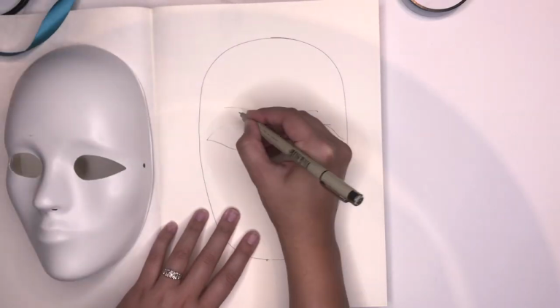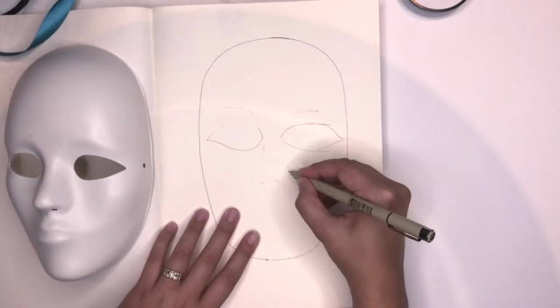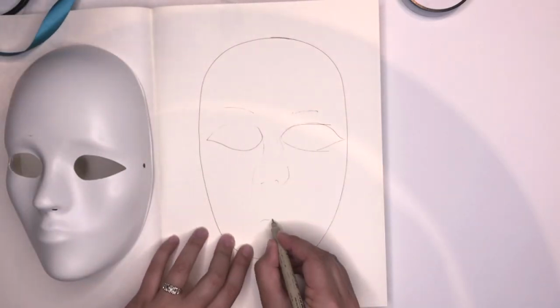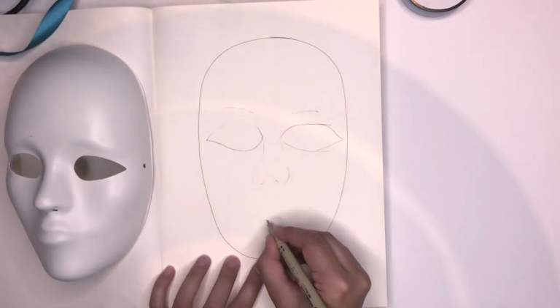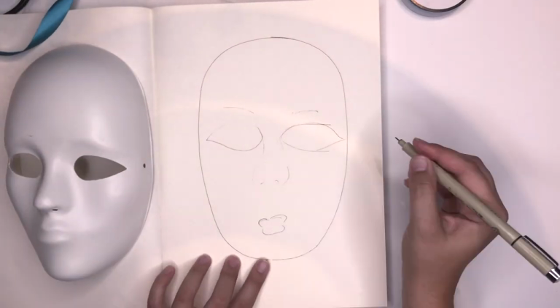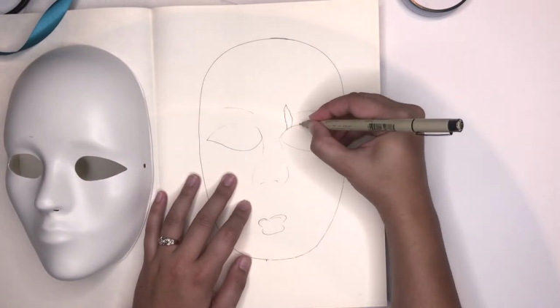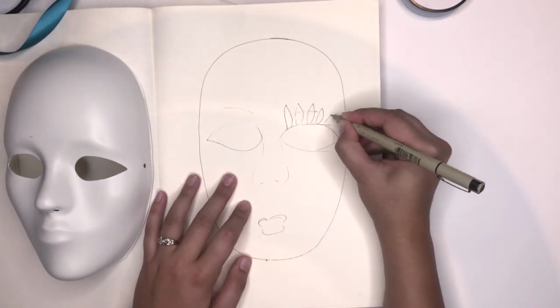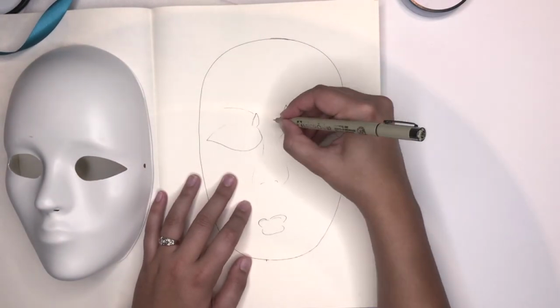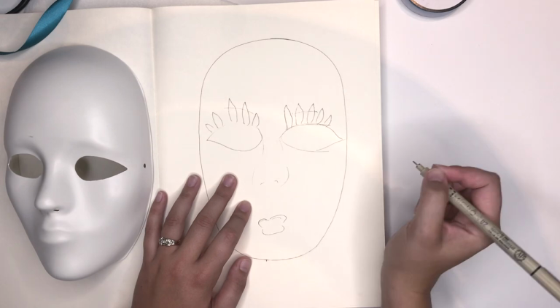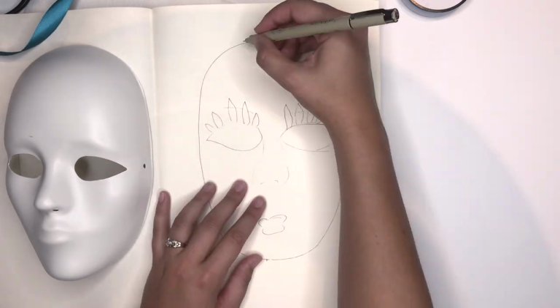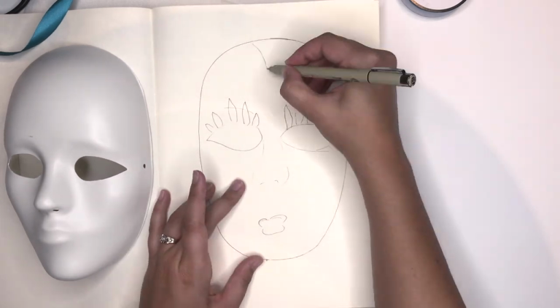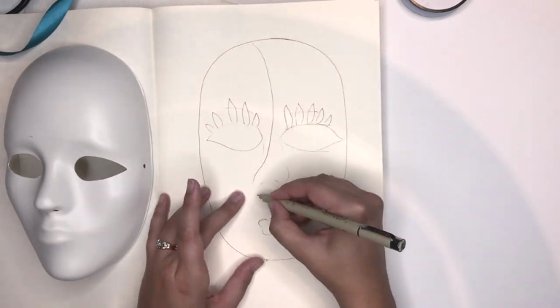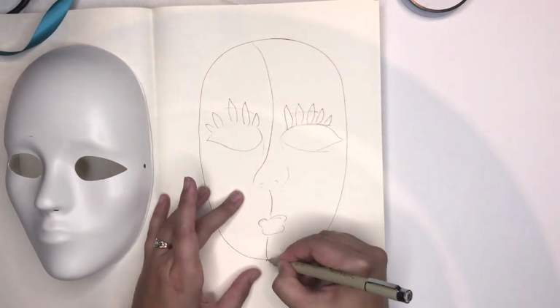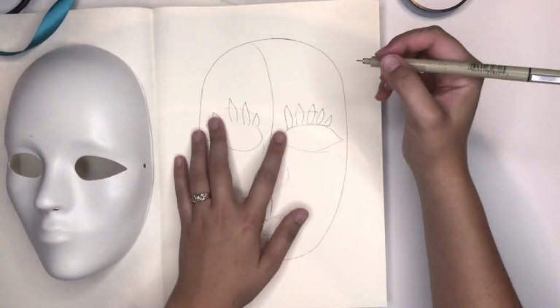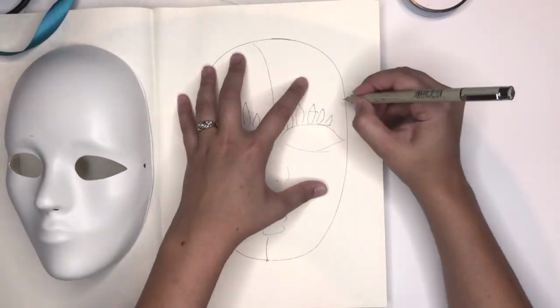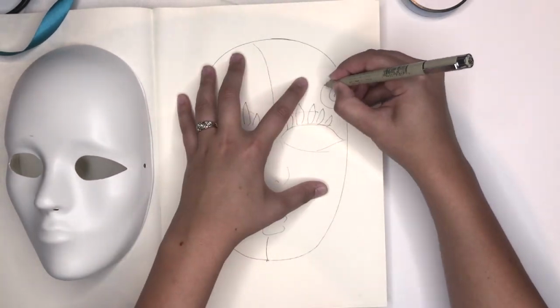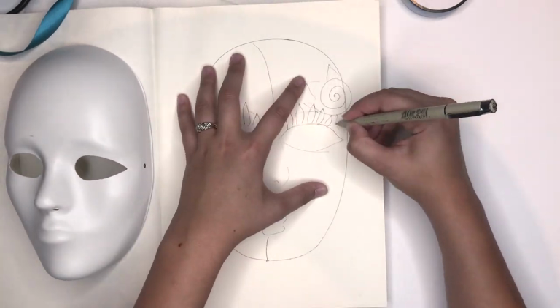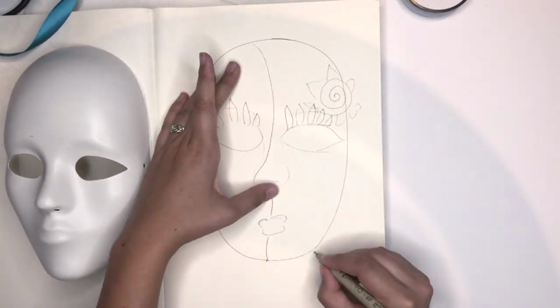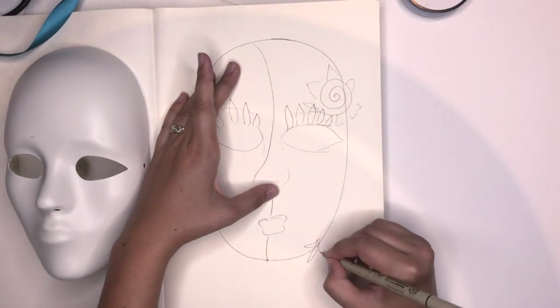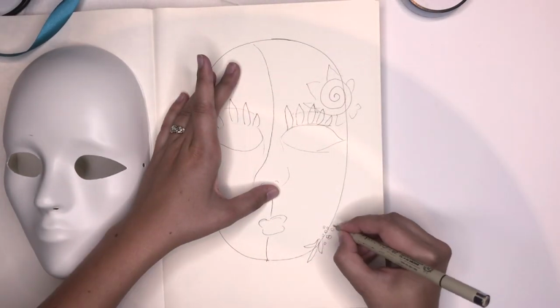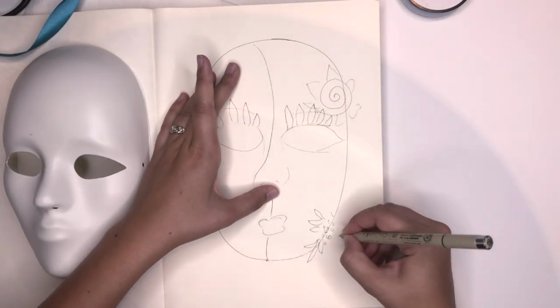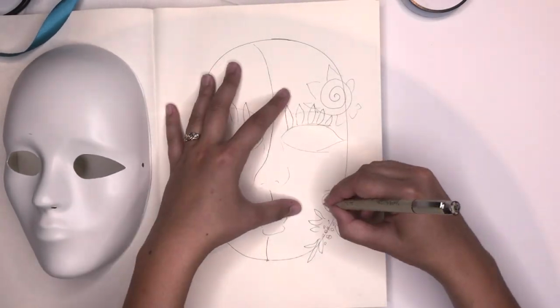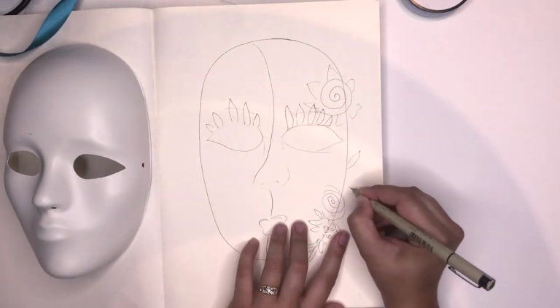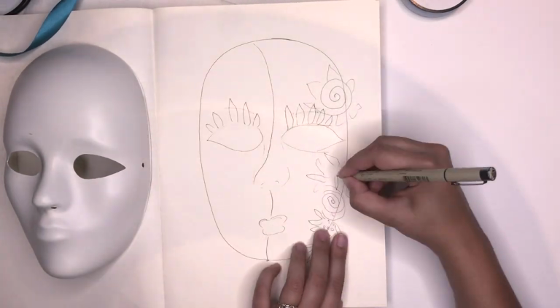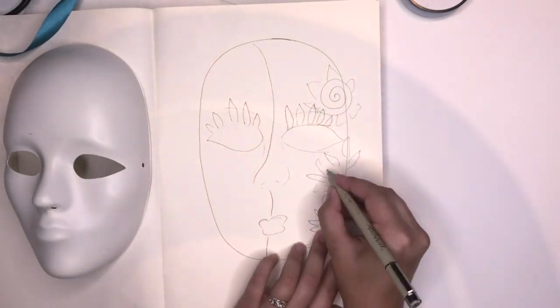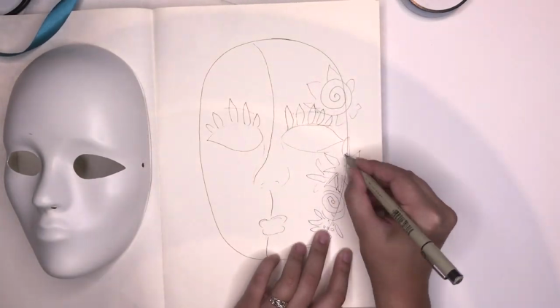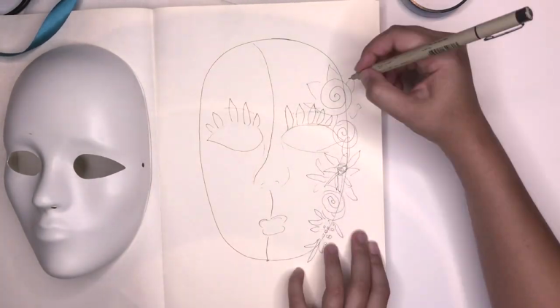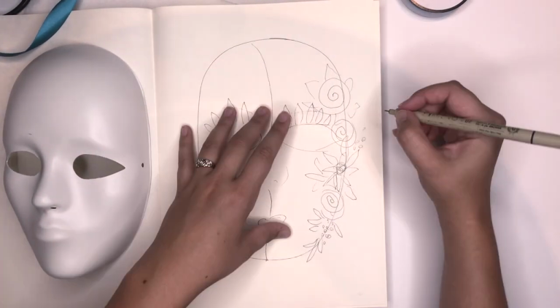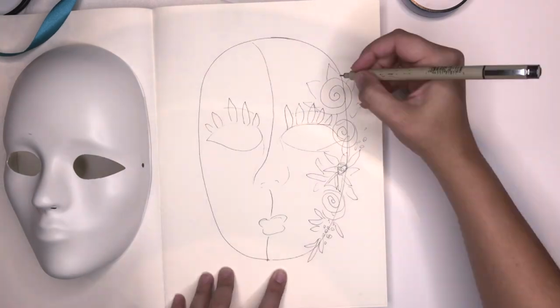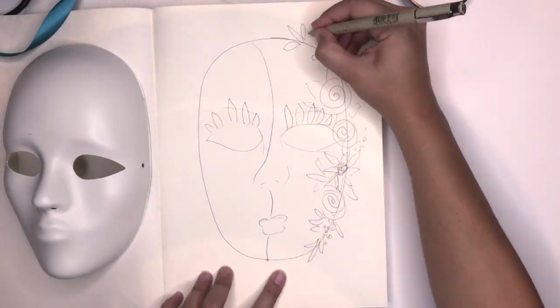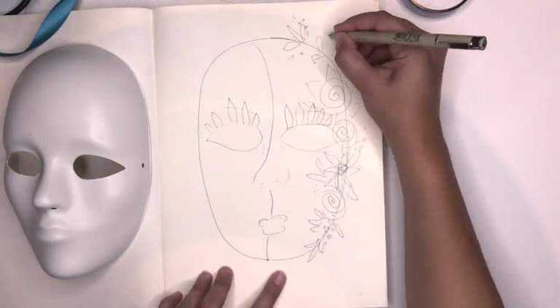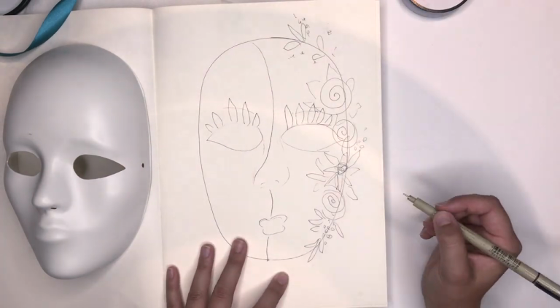The first thing I did was just kind of do a rough sketch. It's probably the worst sketch I've ever done, but I just sketched it out and kind of the layout I wanted to do.